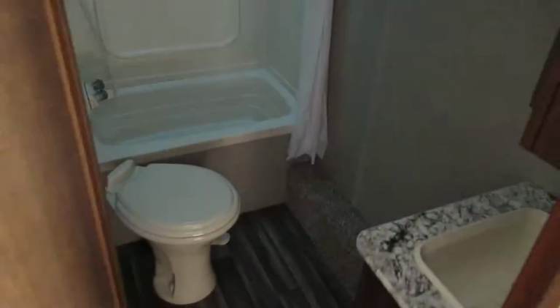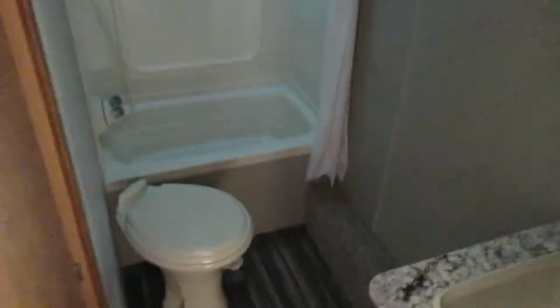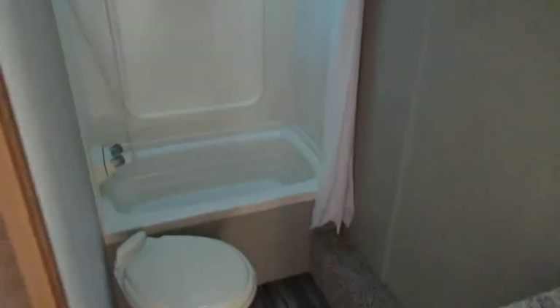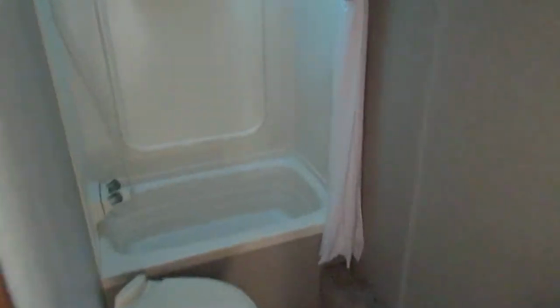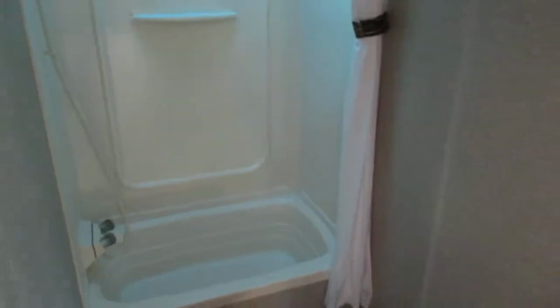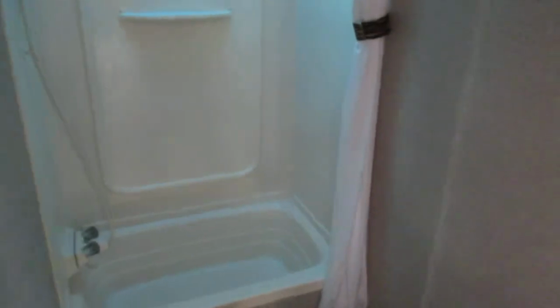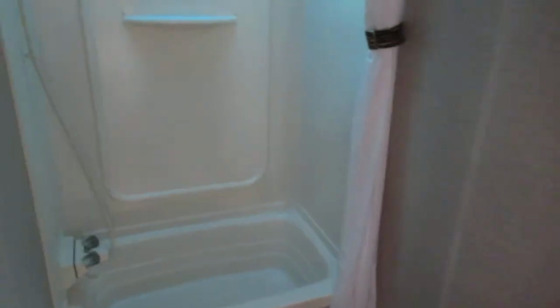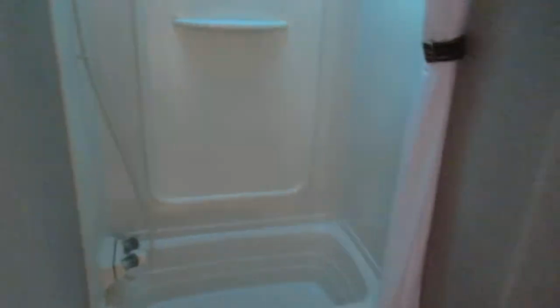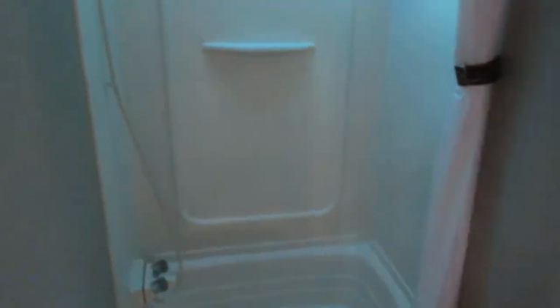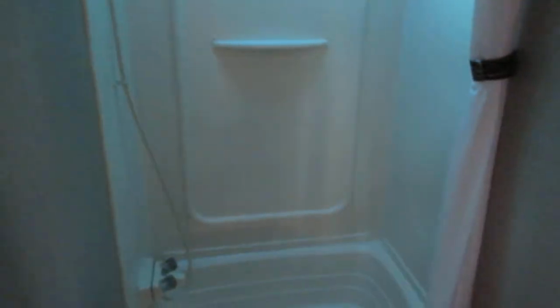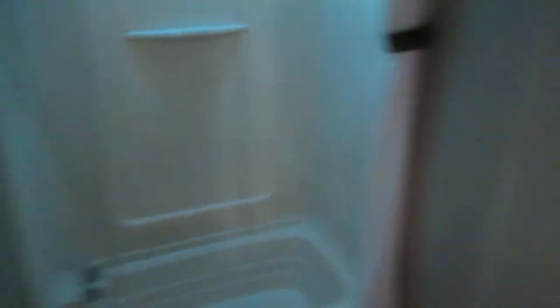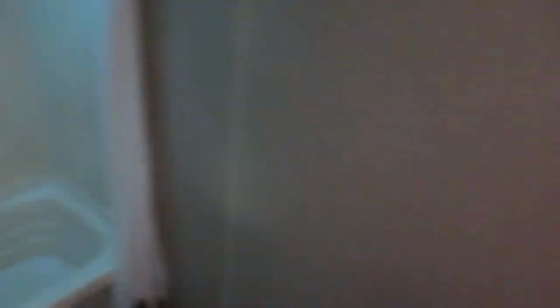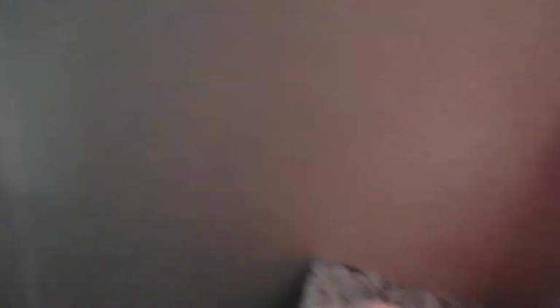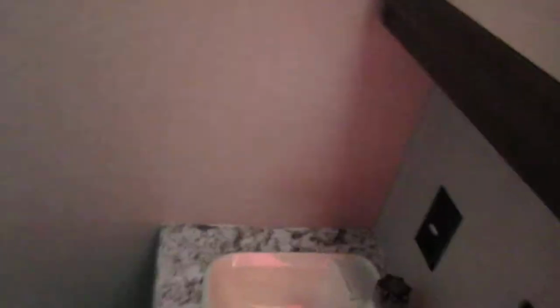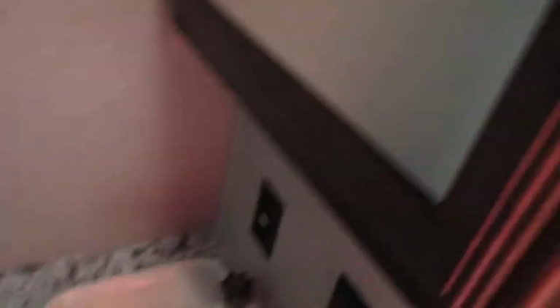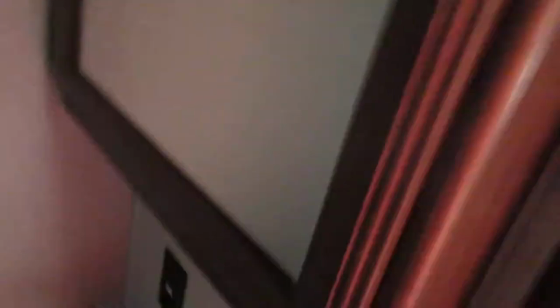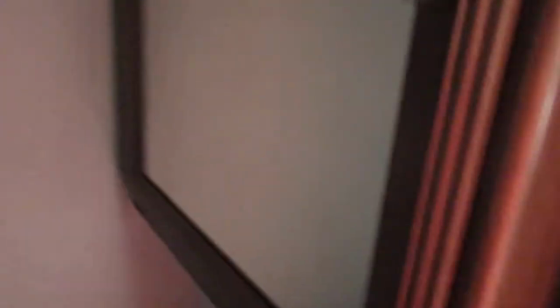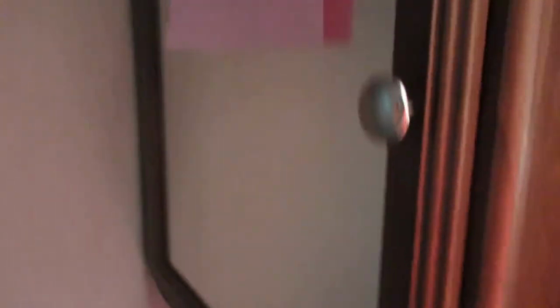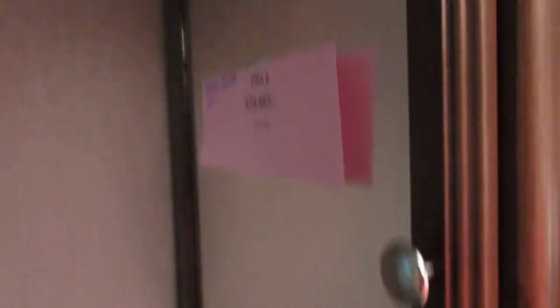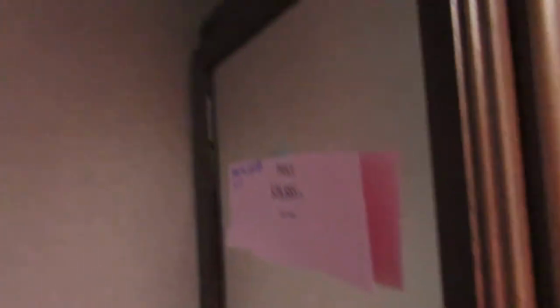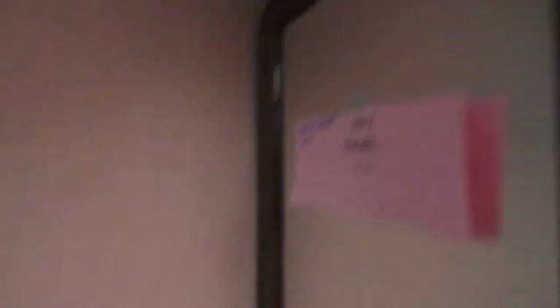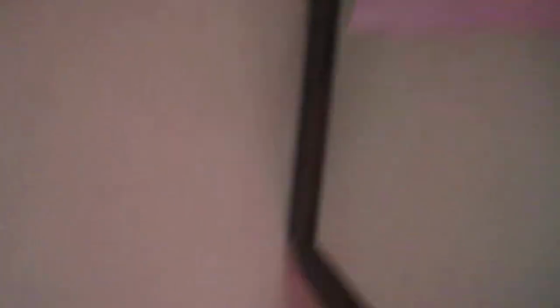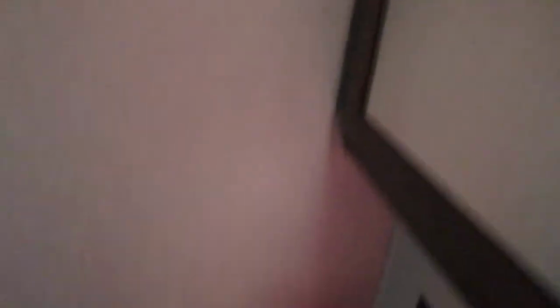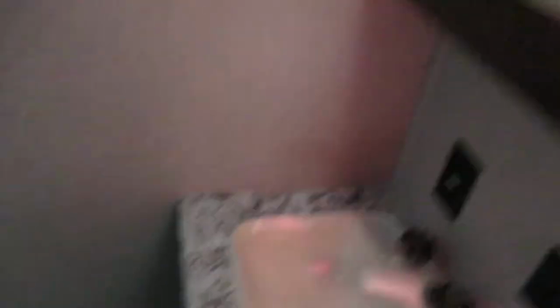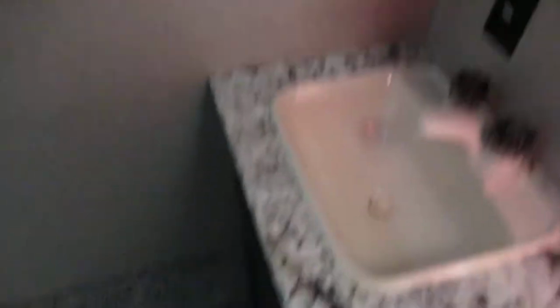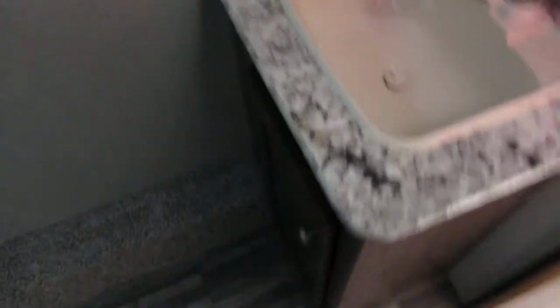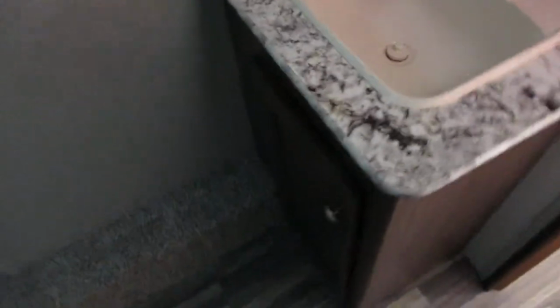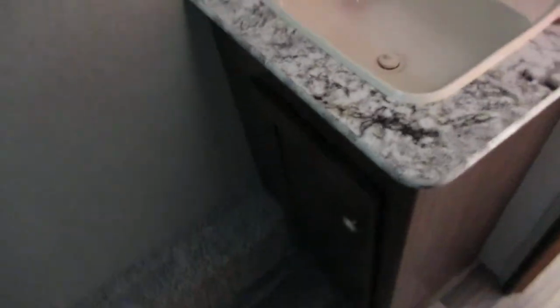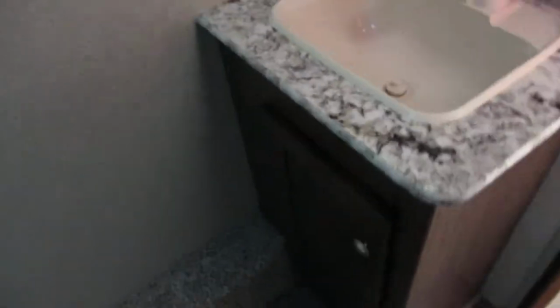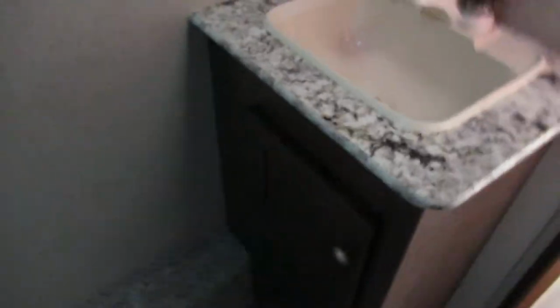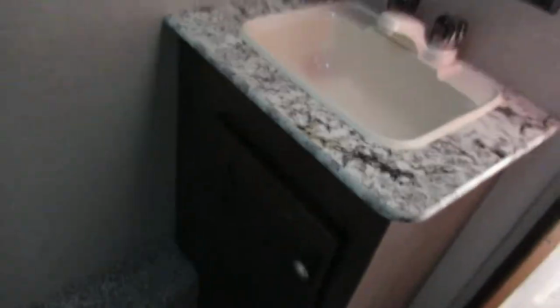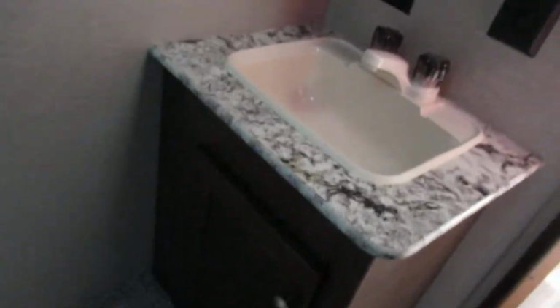Into the bathroom — you've got a tub and shower, a medicine cabinet, and storage underneath it as well.